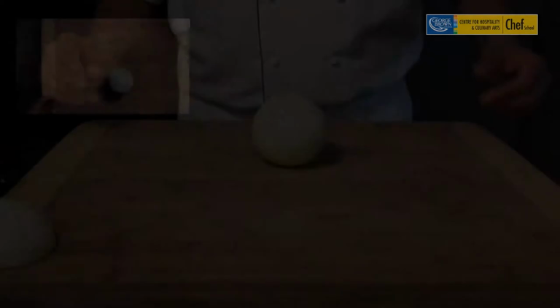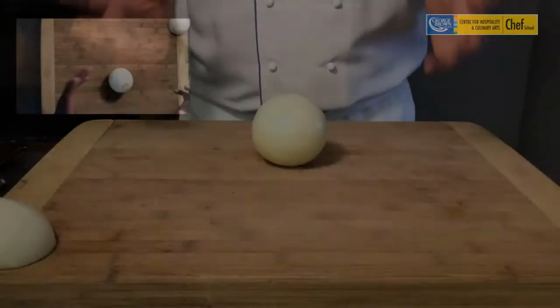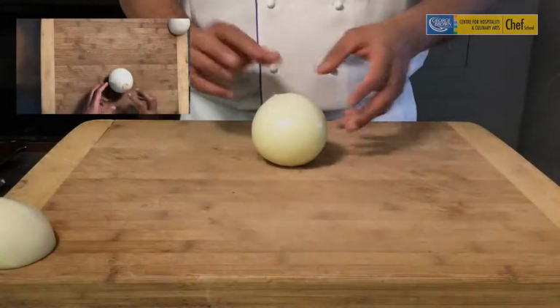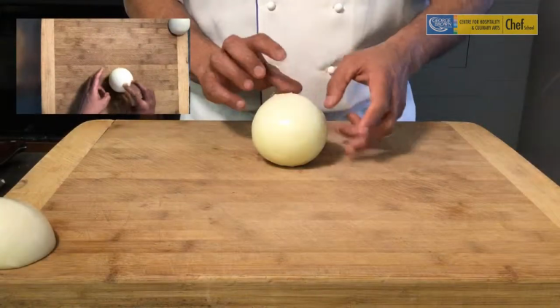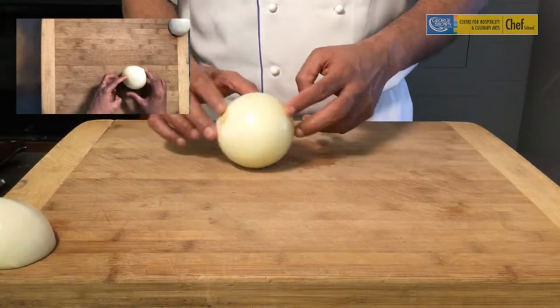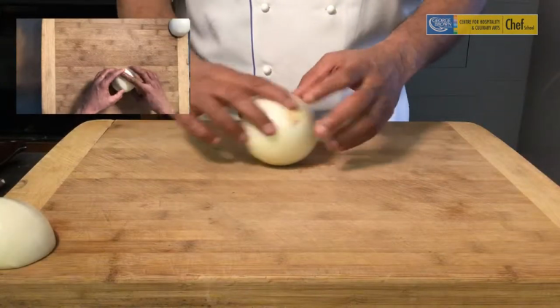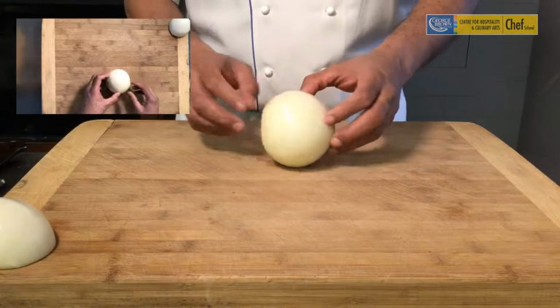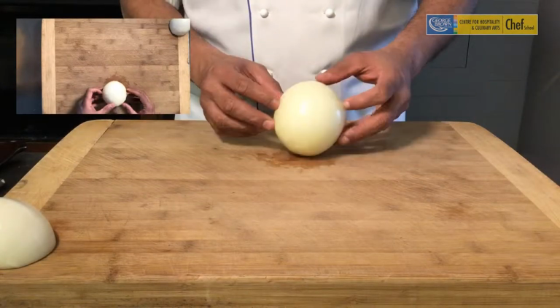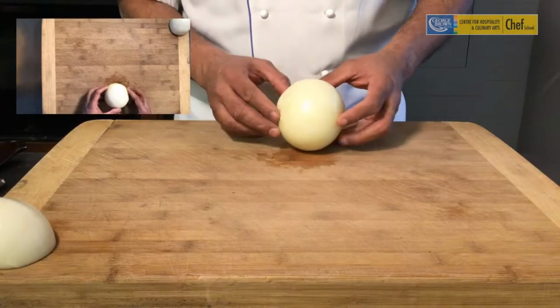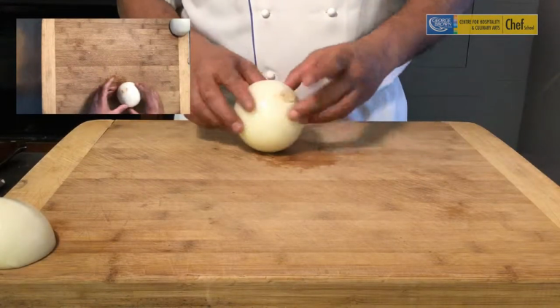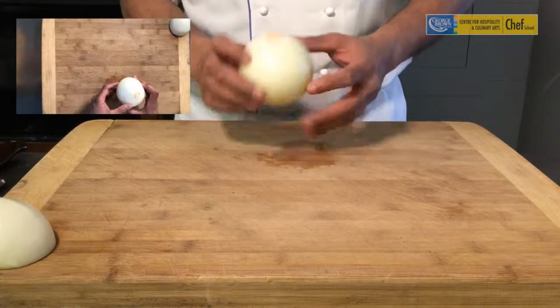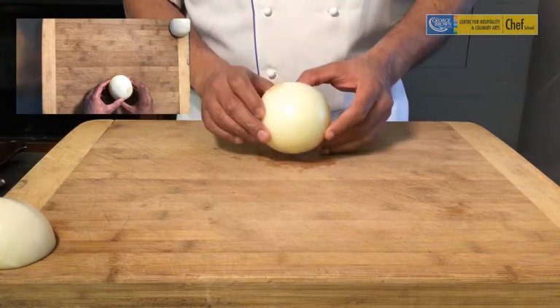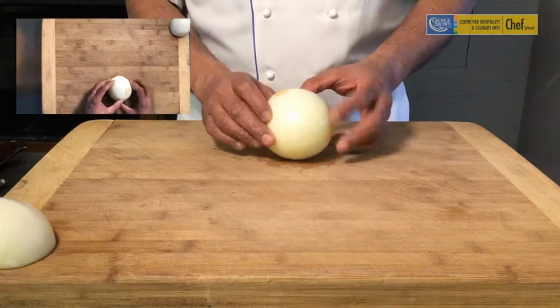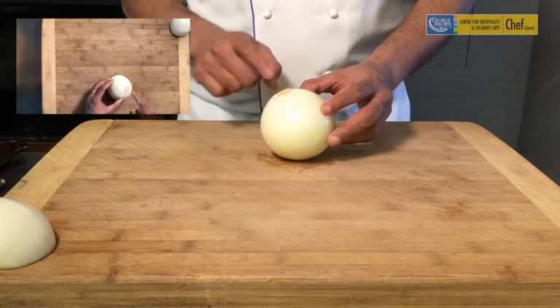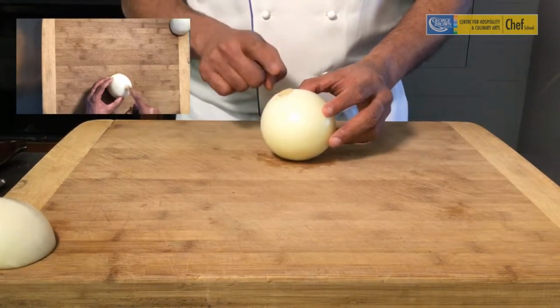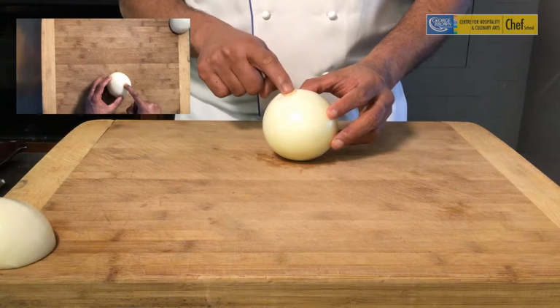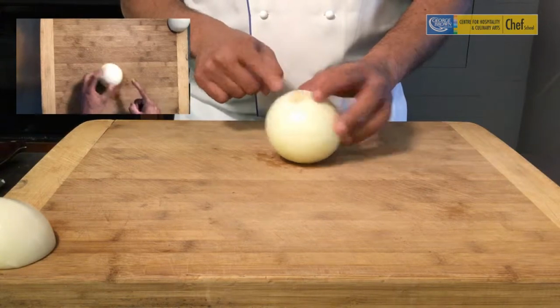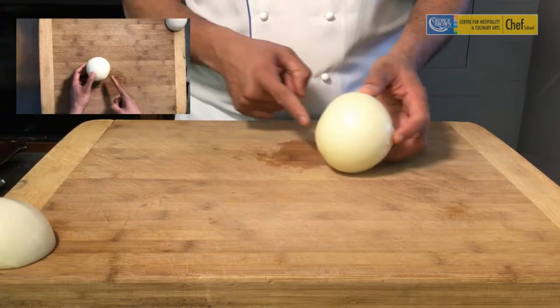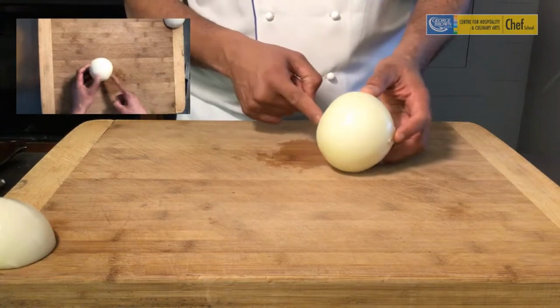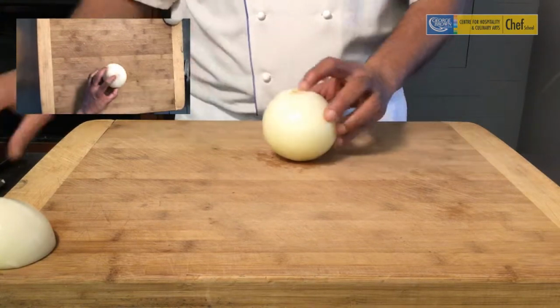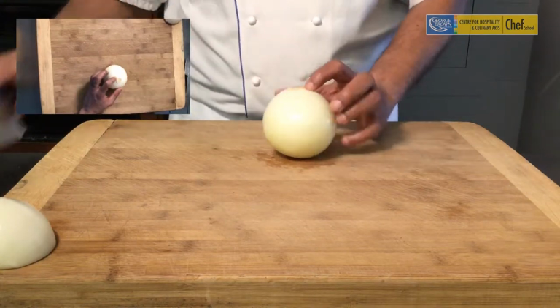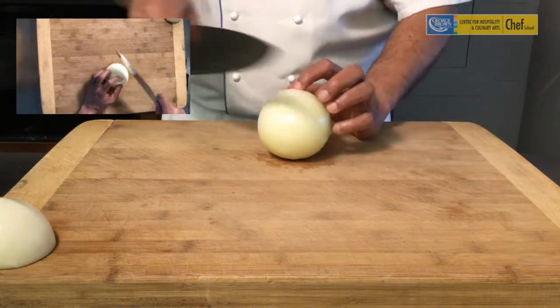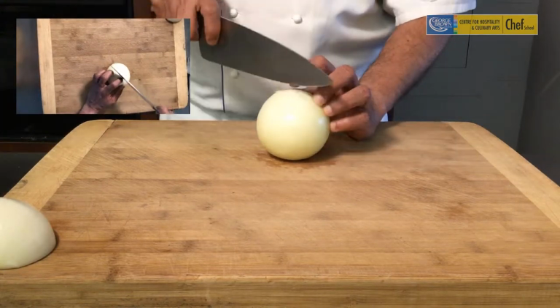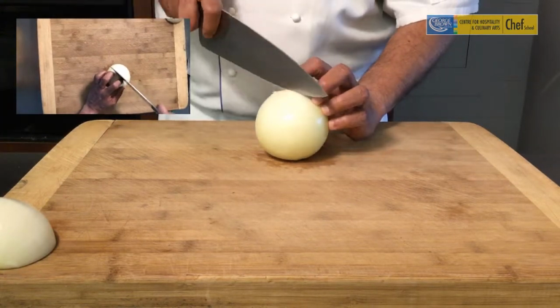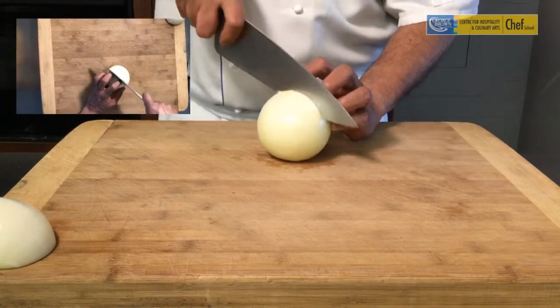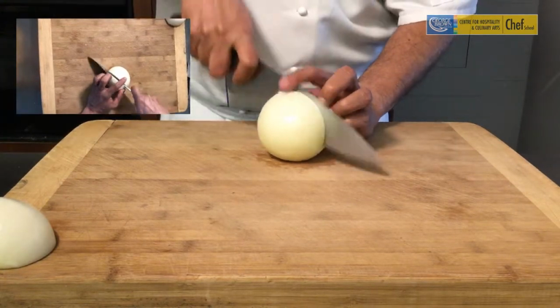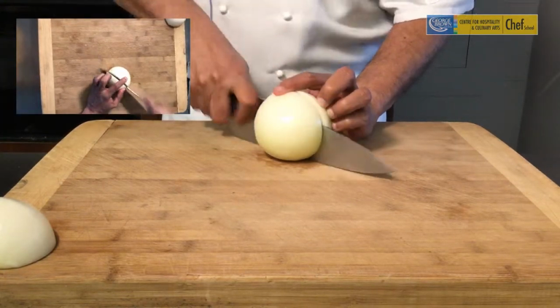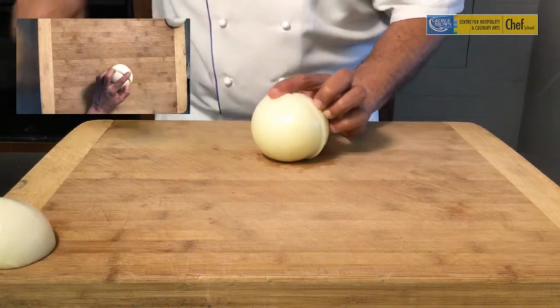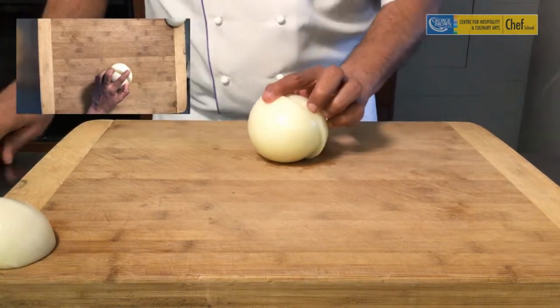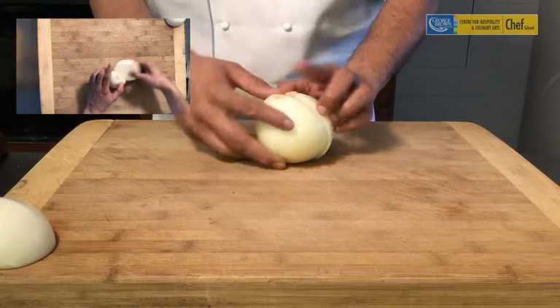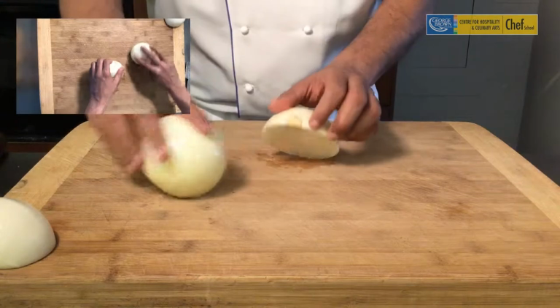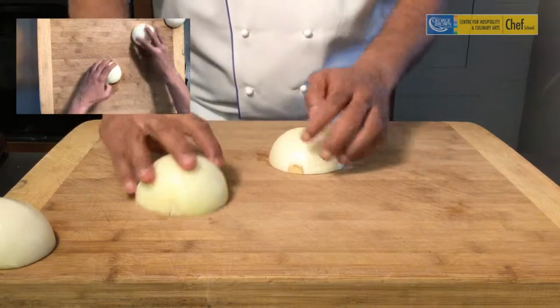So here we are going to slice an onion. In order to slice an onion, we need to identify the head and the tail of the onion, and then go across from the head to the tail.